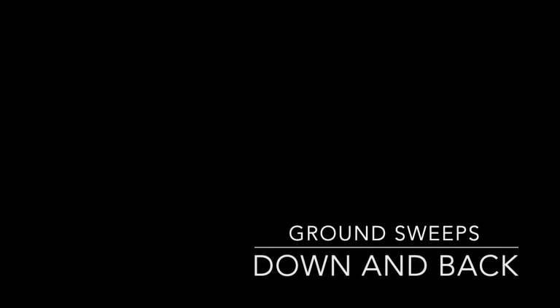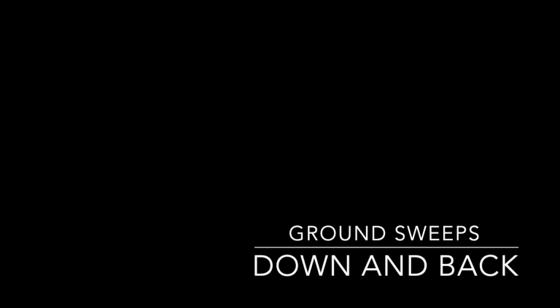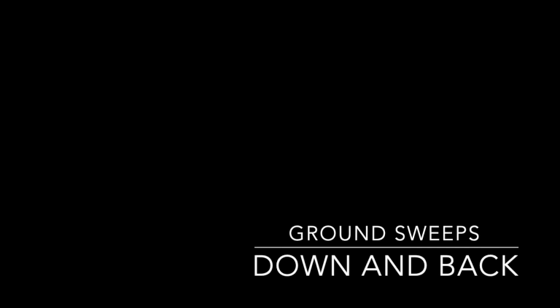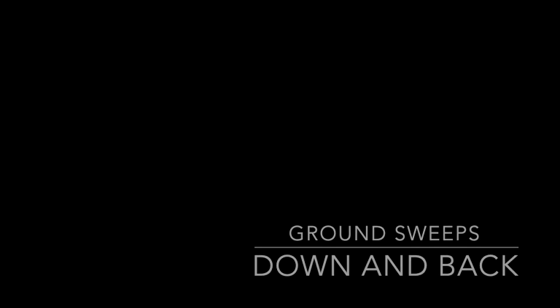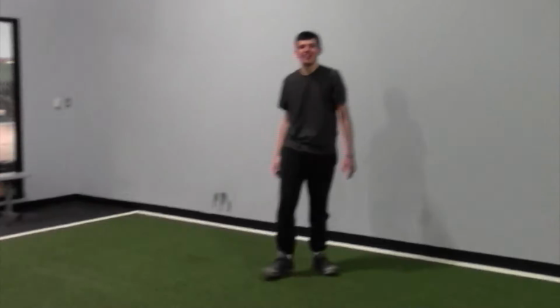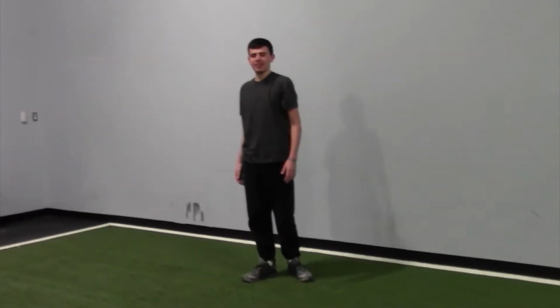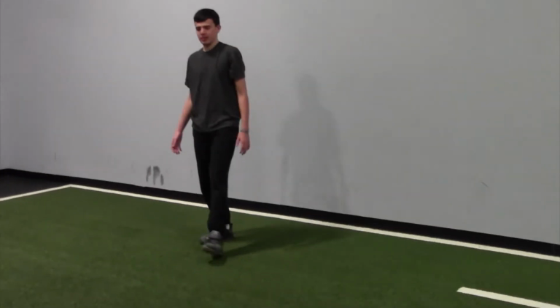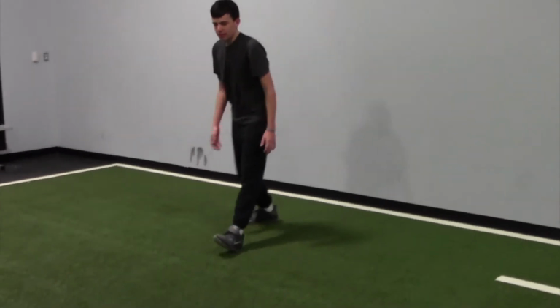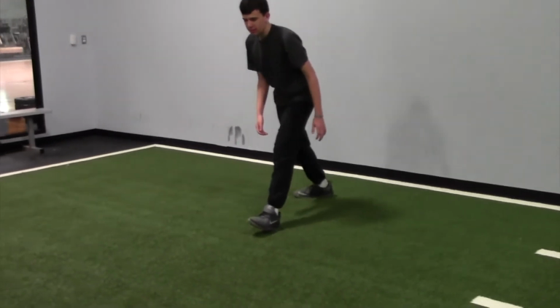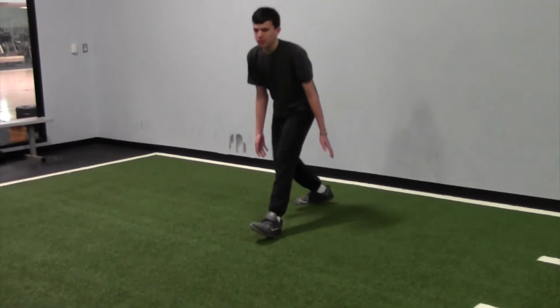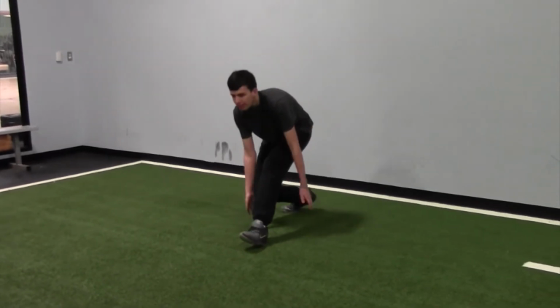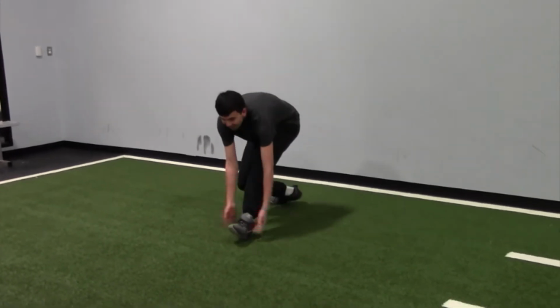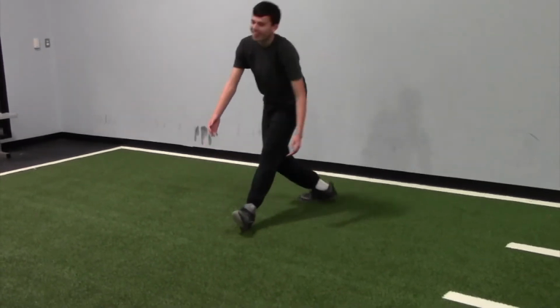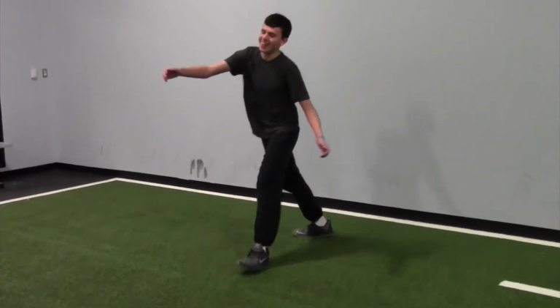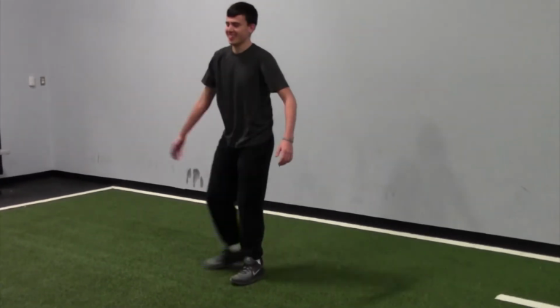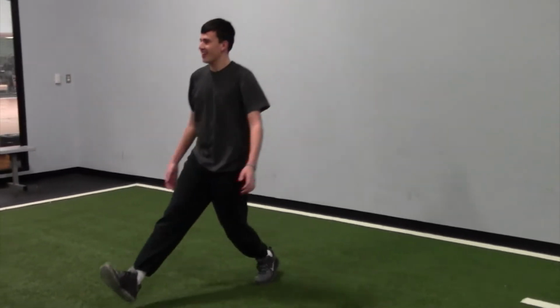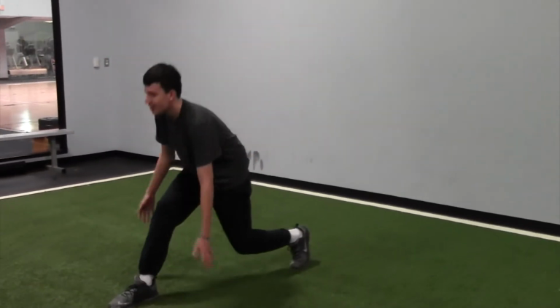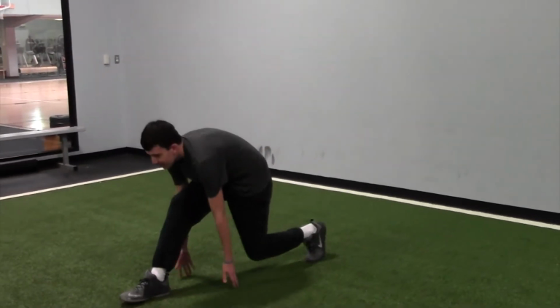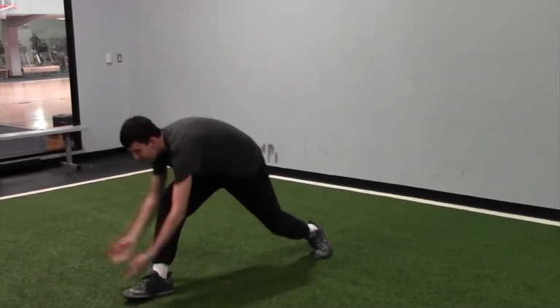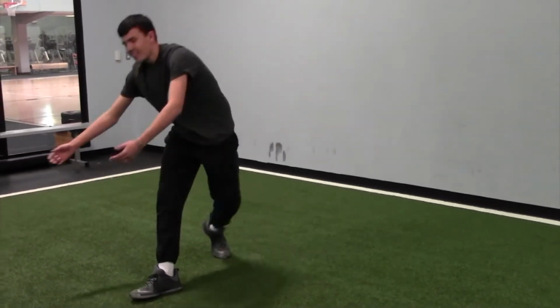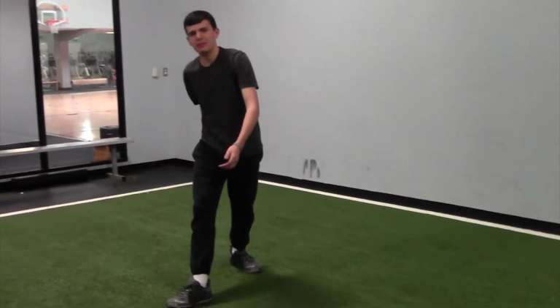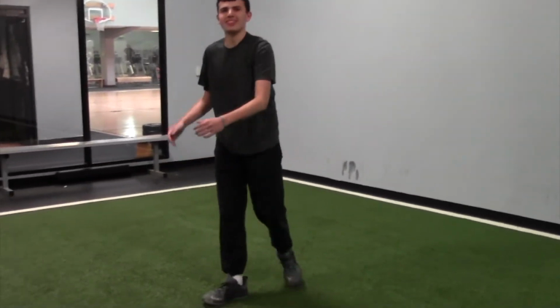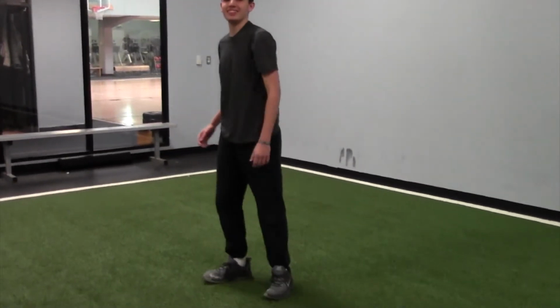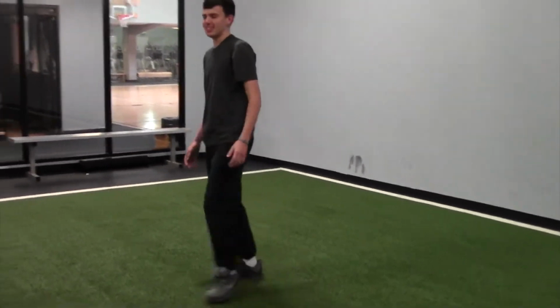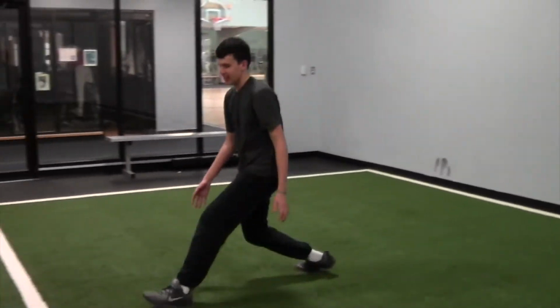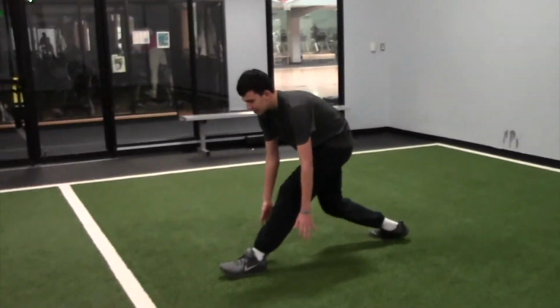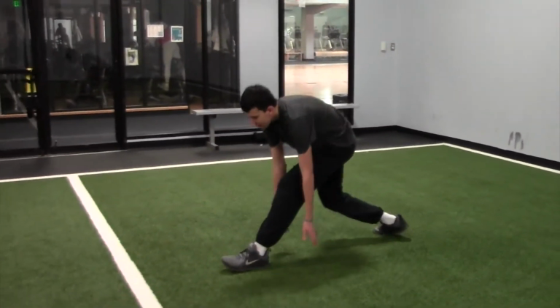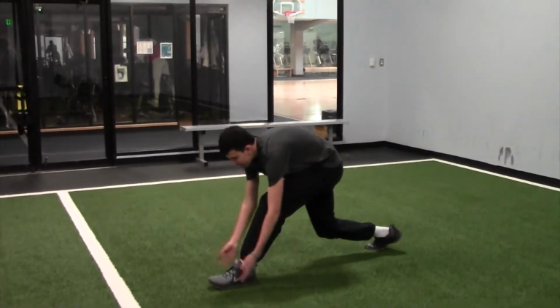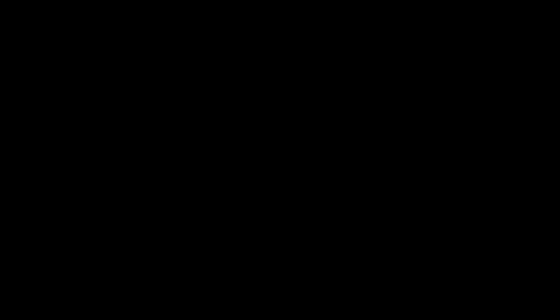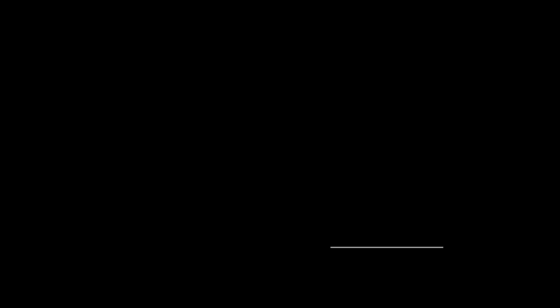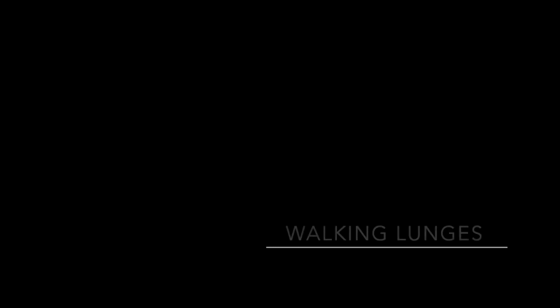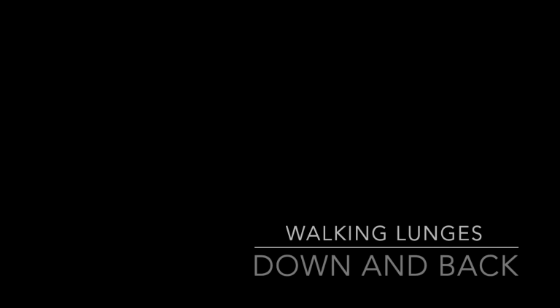Then we have ground sweeps down and back. For the ground sweep you are going to get in a split stance position and you're going to sweep your hands down to the ground. You are able to bend your back knee but try and keep your front leg as straight as possible.